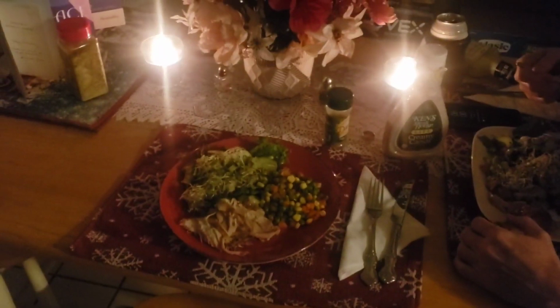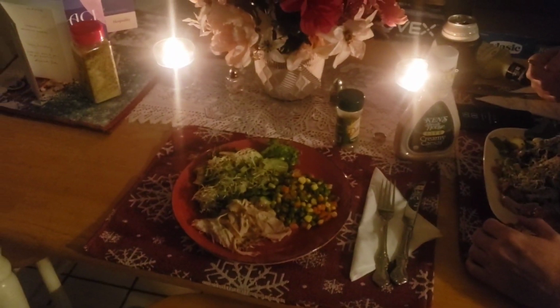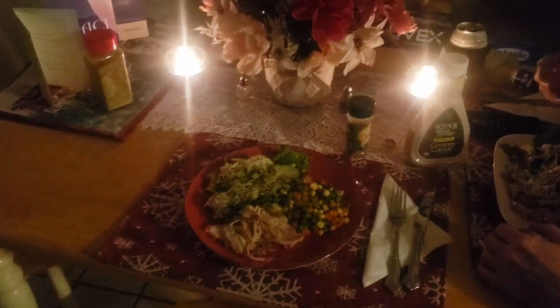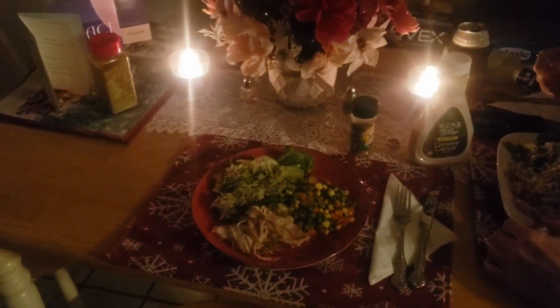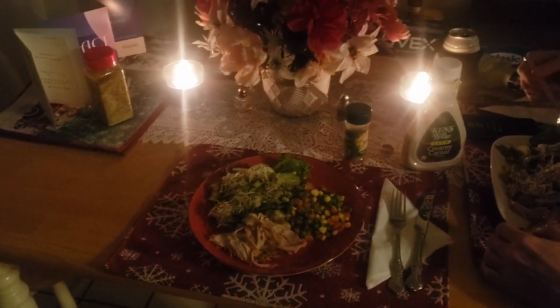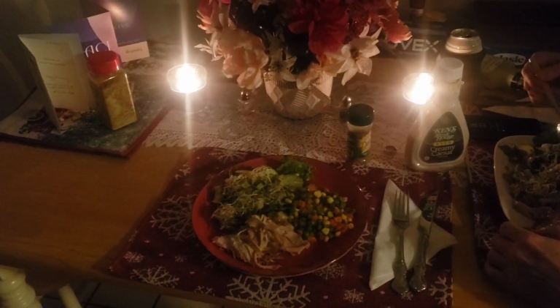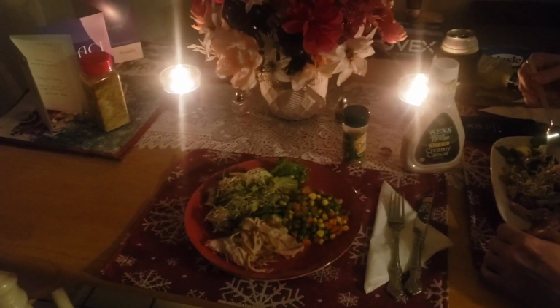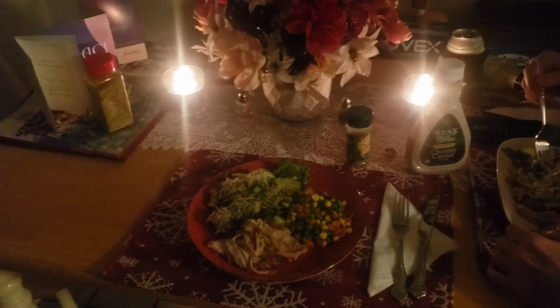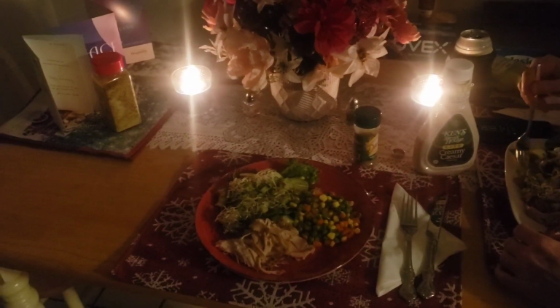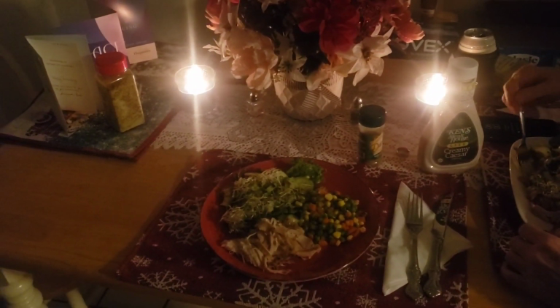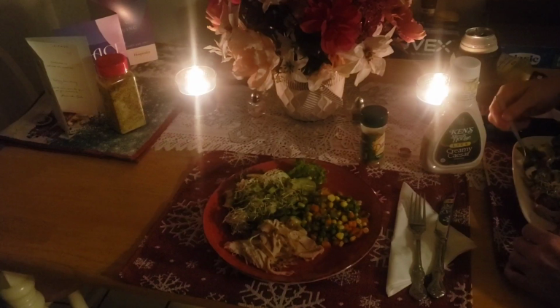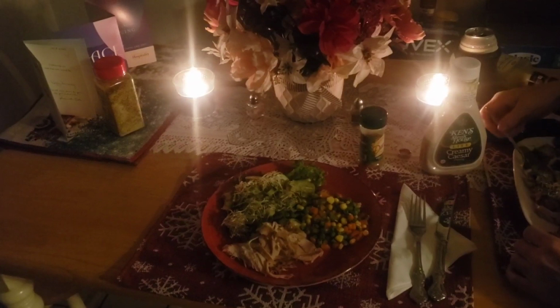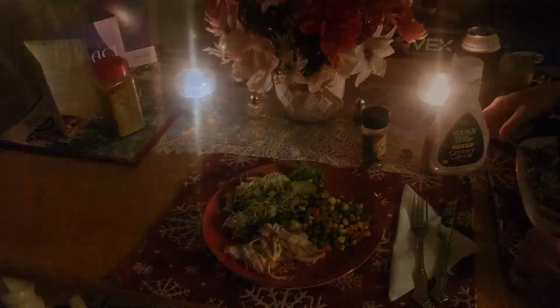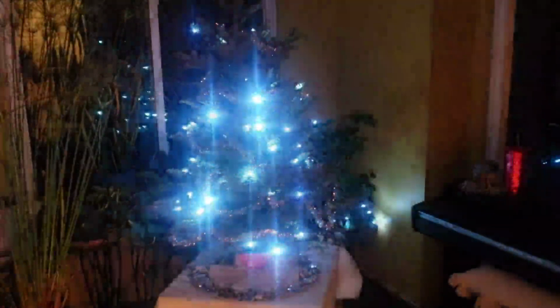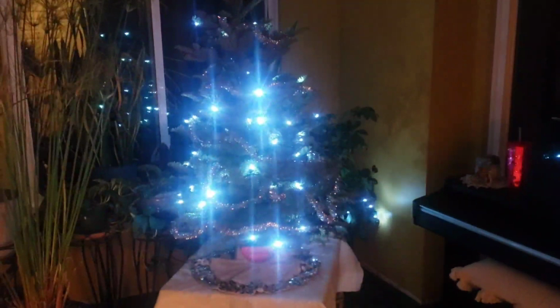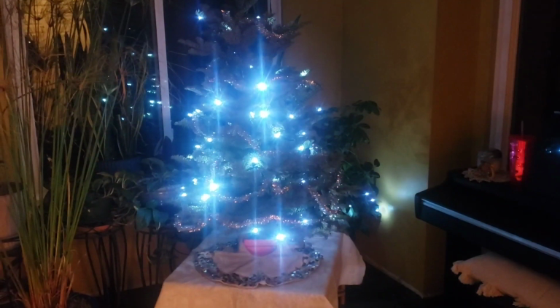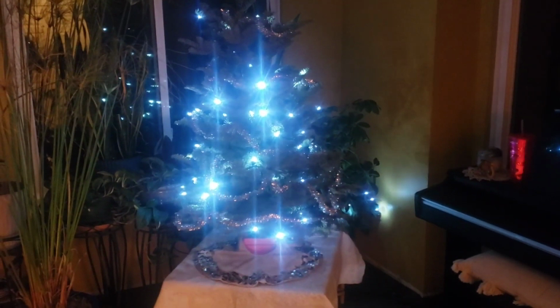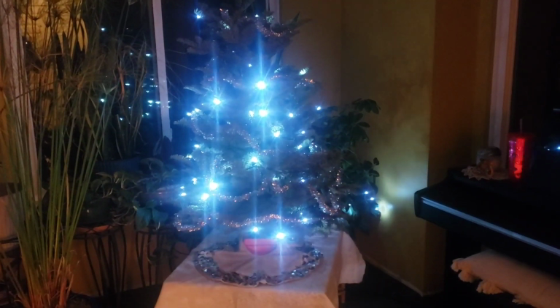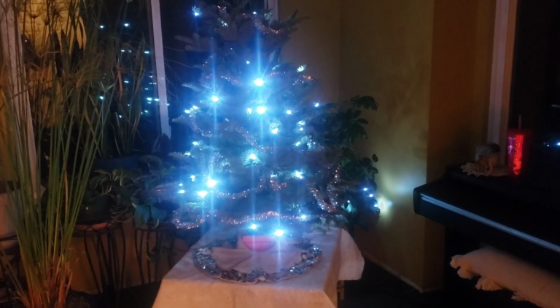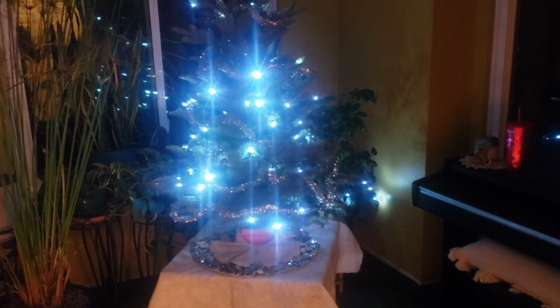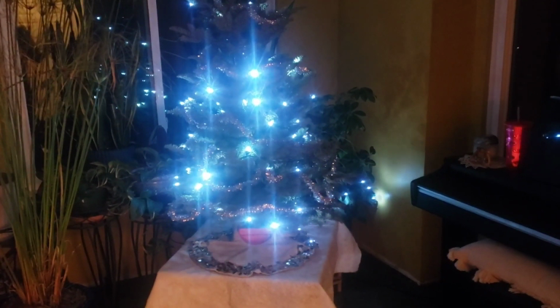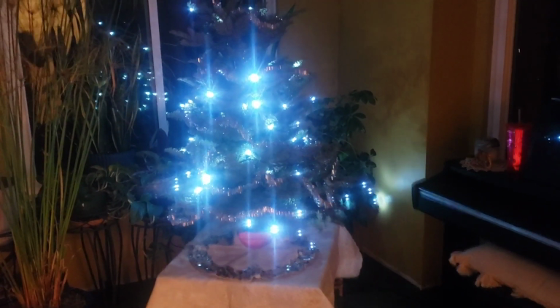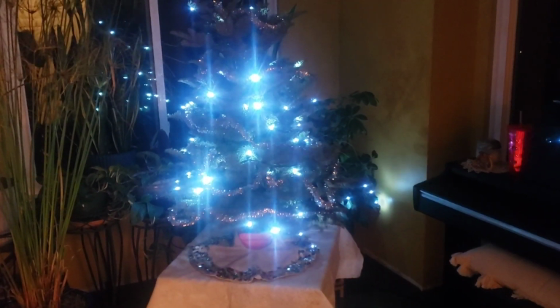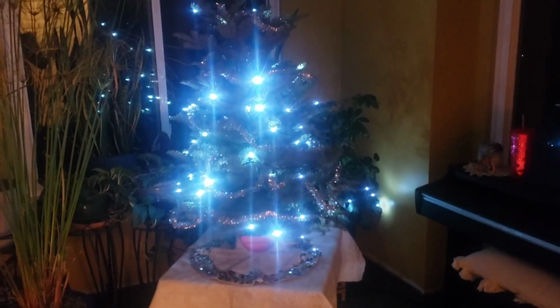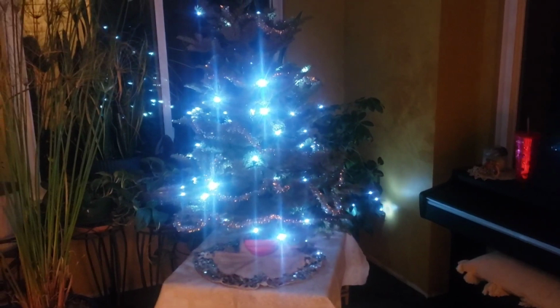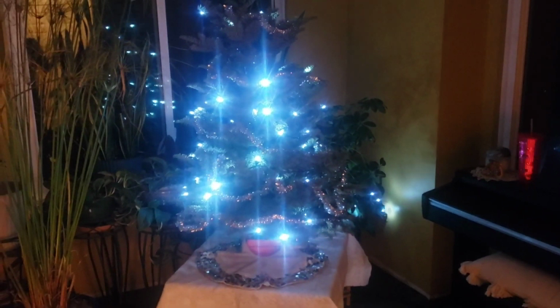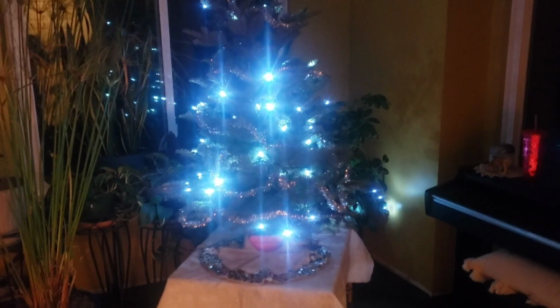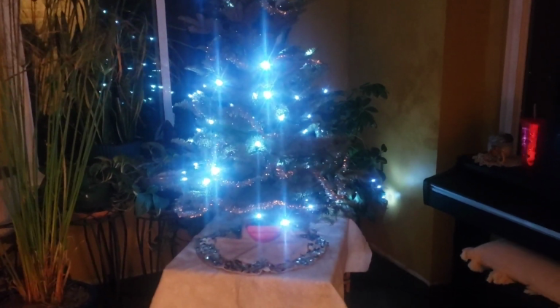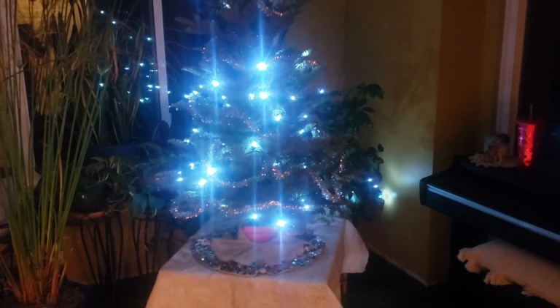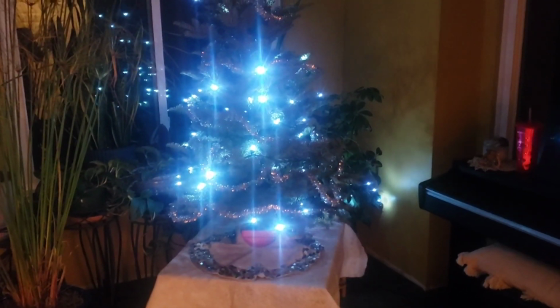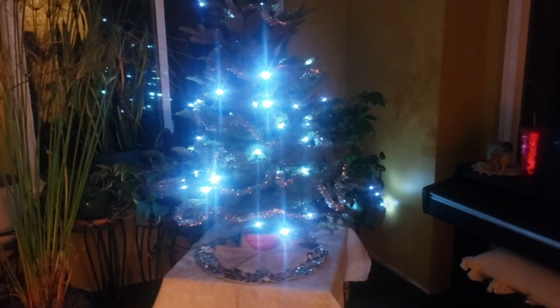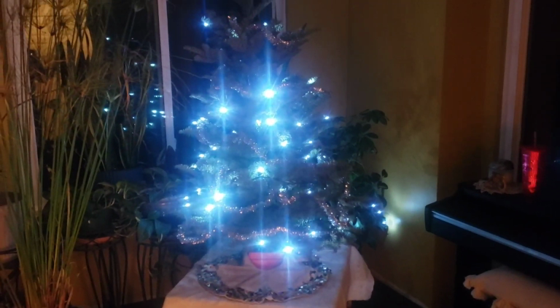In between decorating the tree we stopped to have dinner. I brought home the silver tinsel from Target, put it on the tree, and this is what it looks like now.